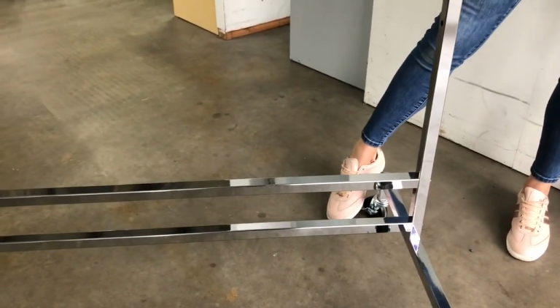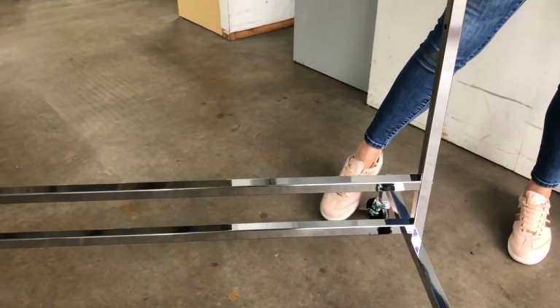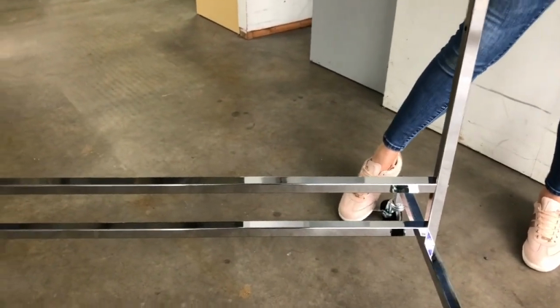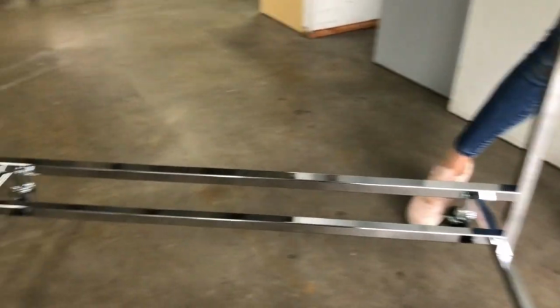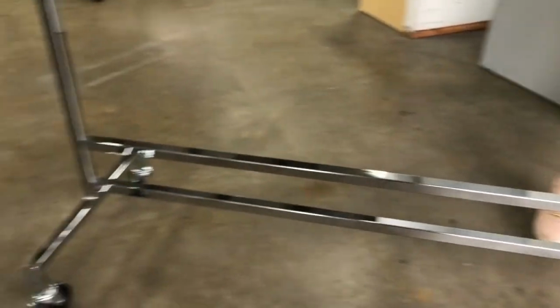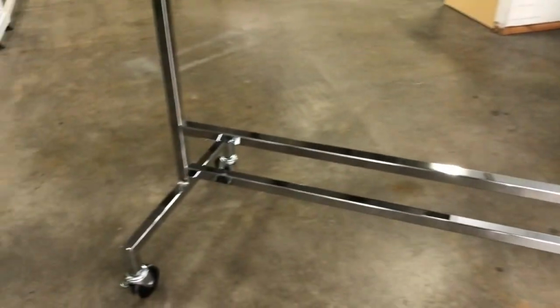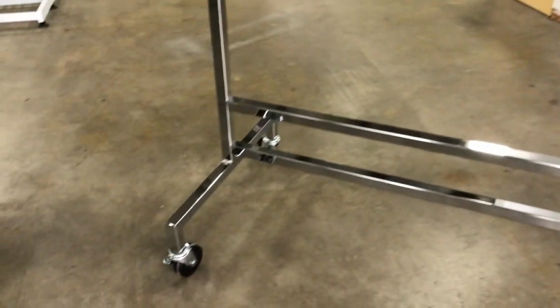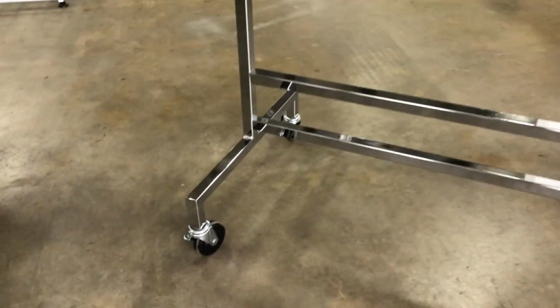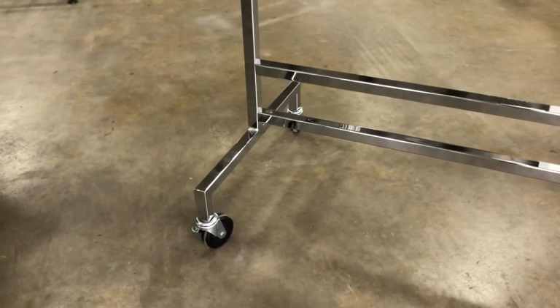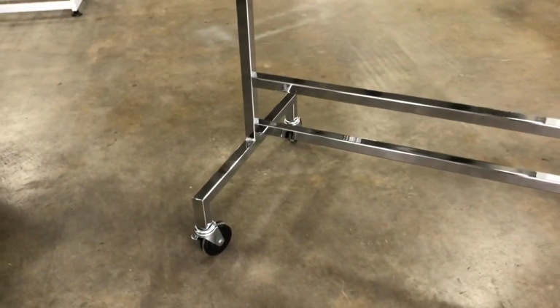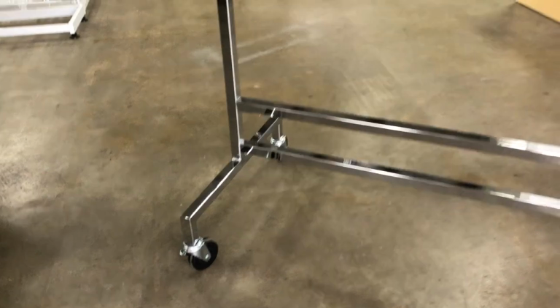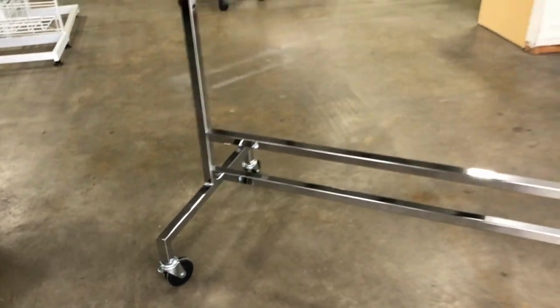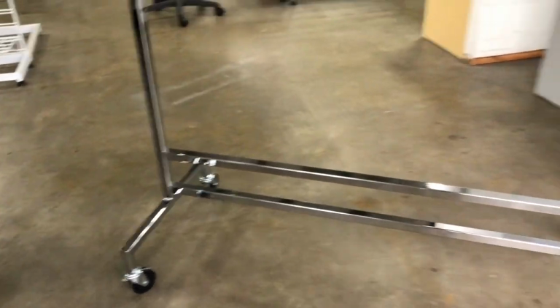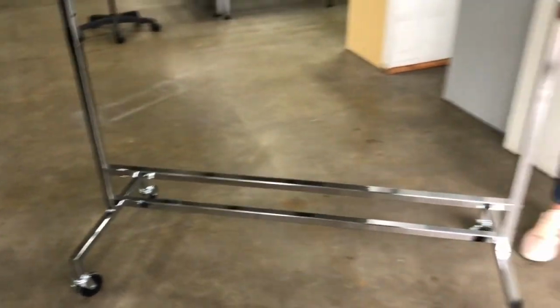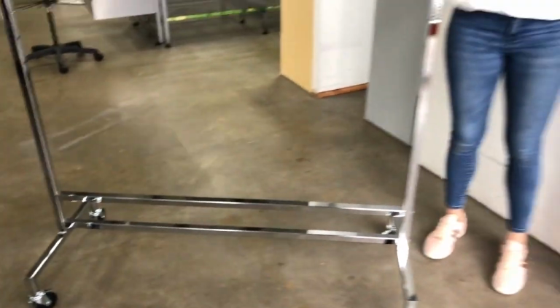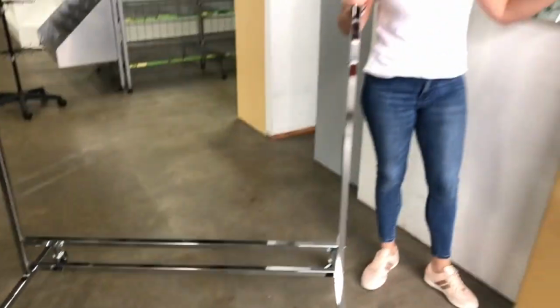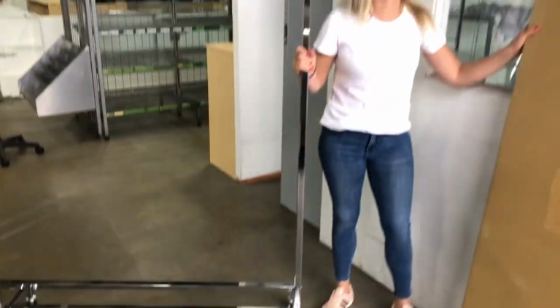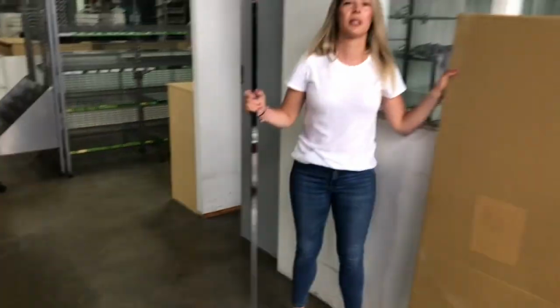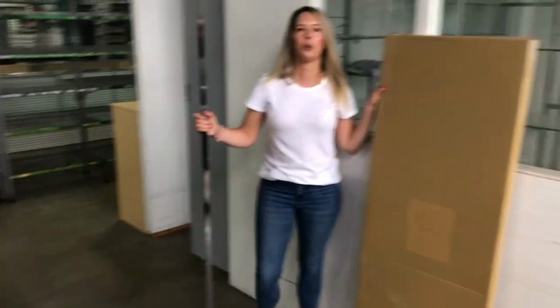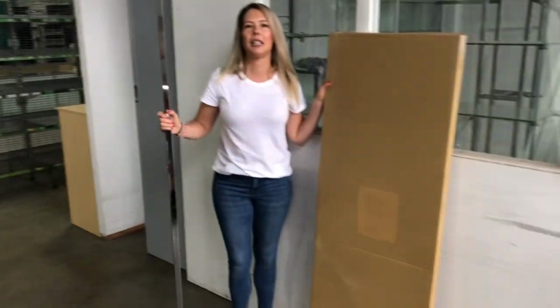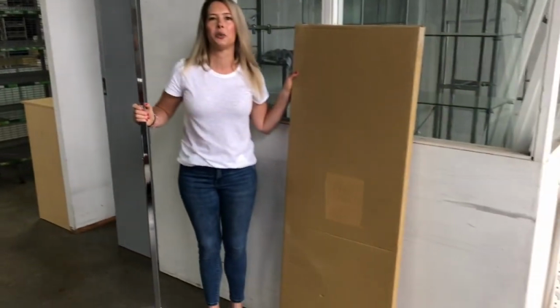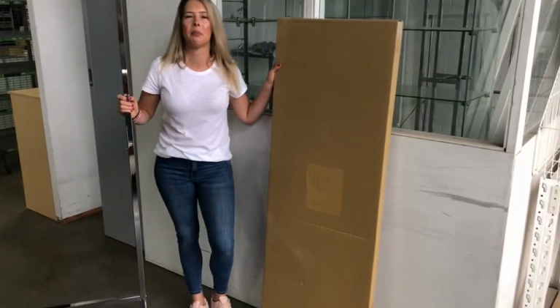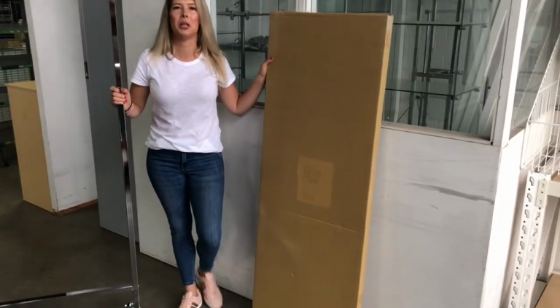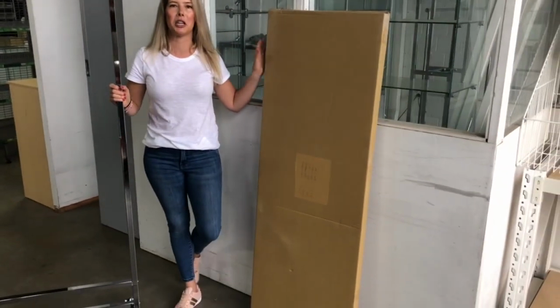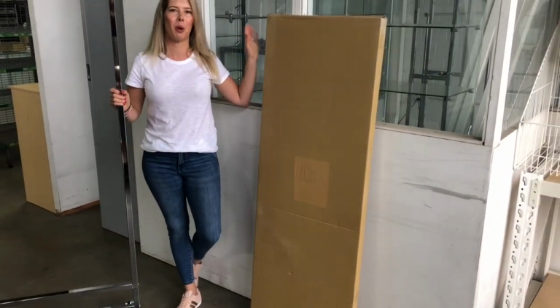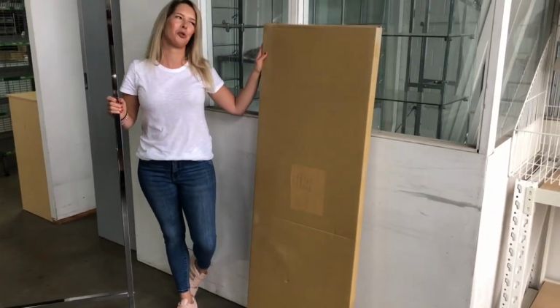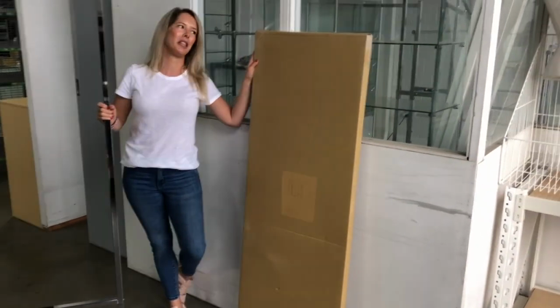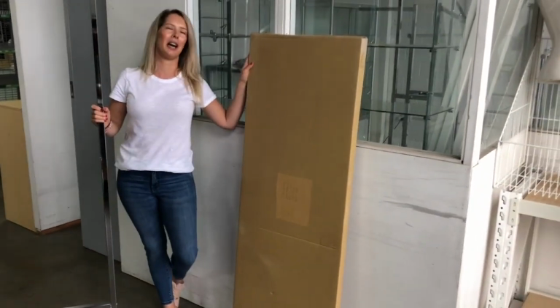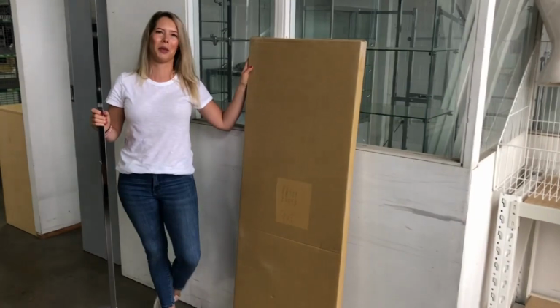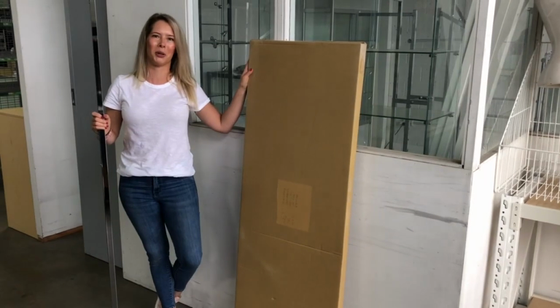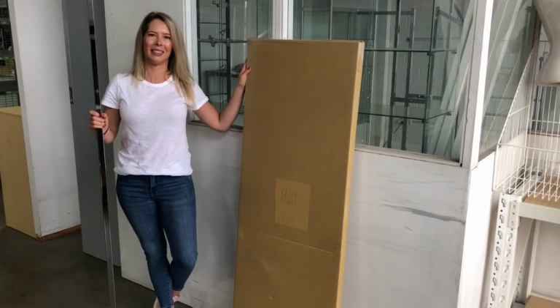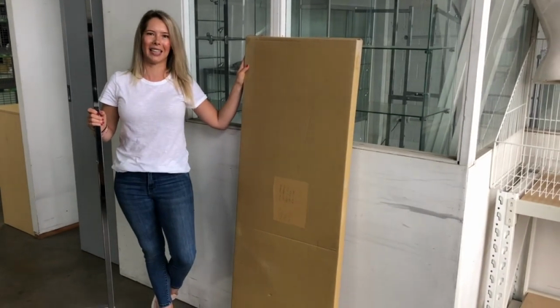You just pop the brakes up and down with your foot like that. It comes in a box, super easy to assemble, and you can just pop it straight in the car with the box. Thanks.